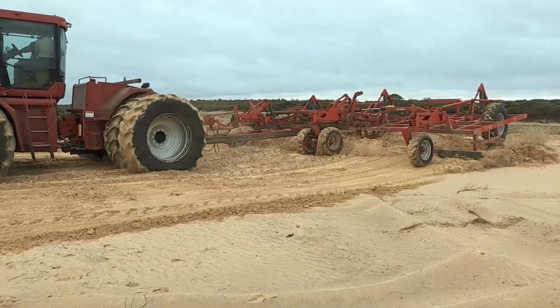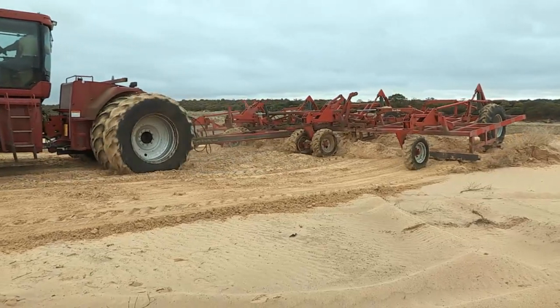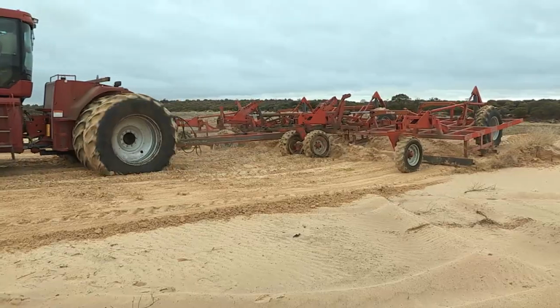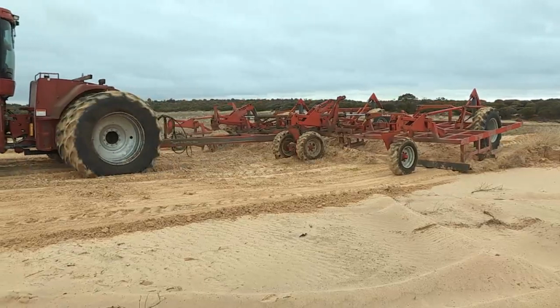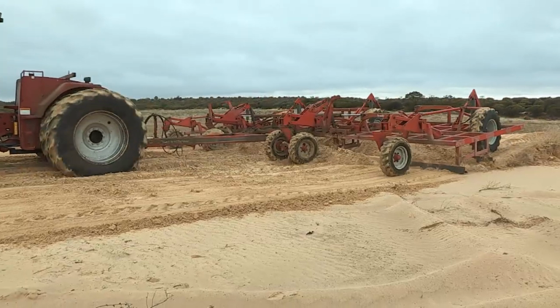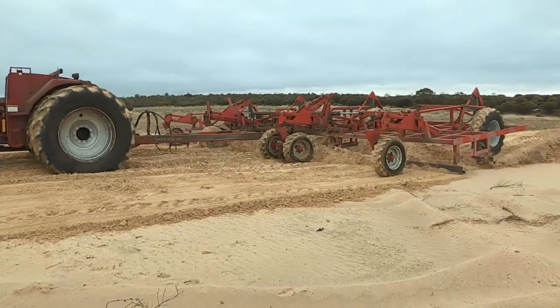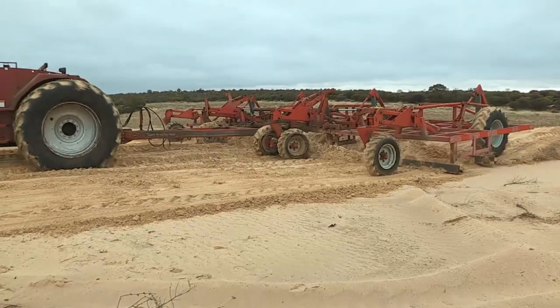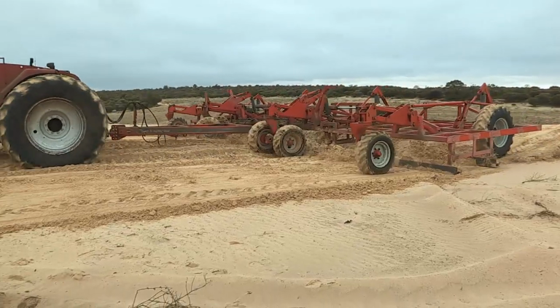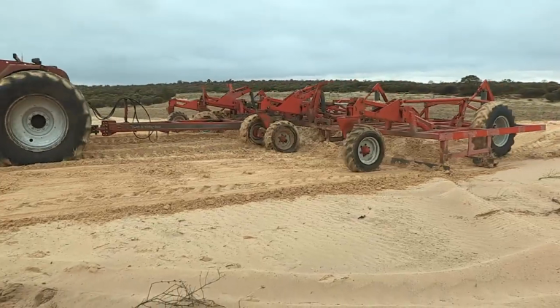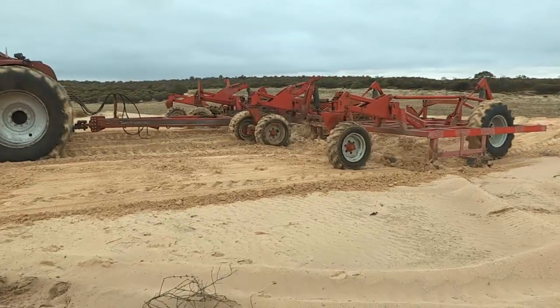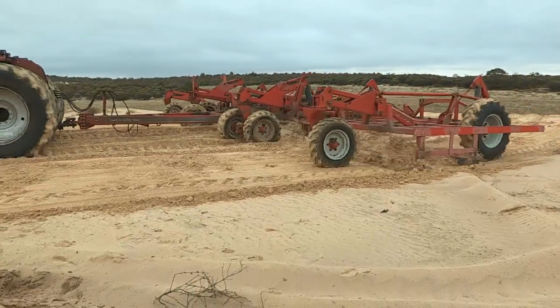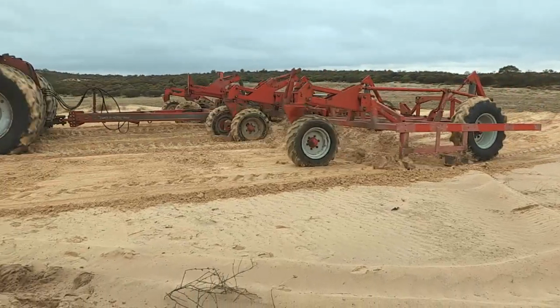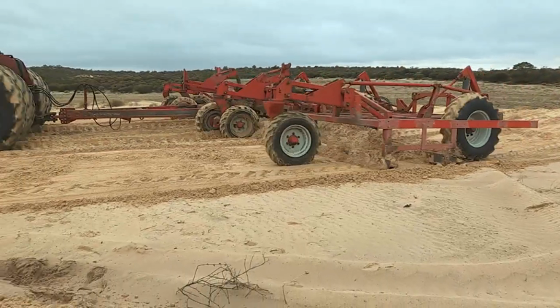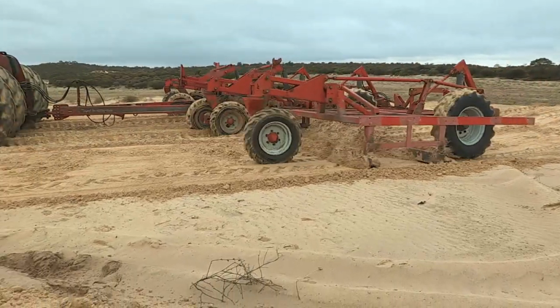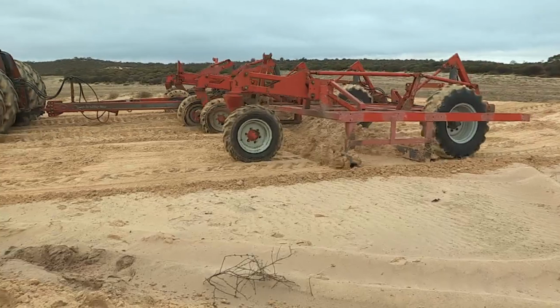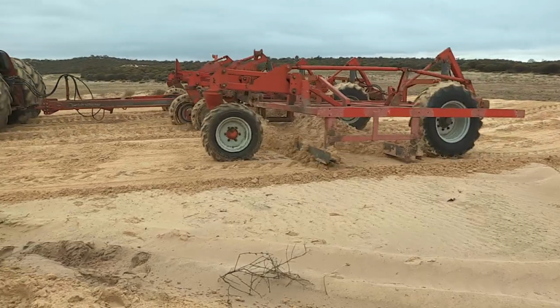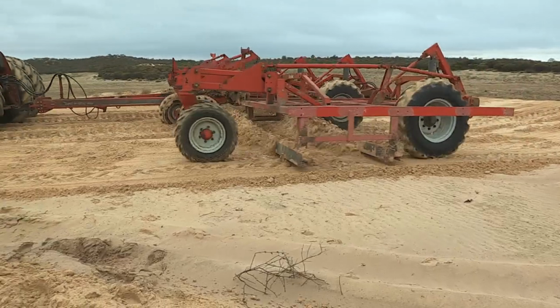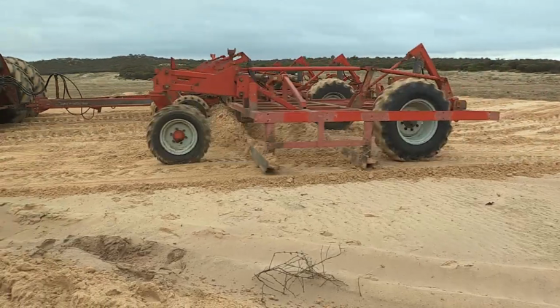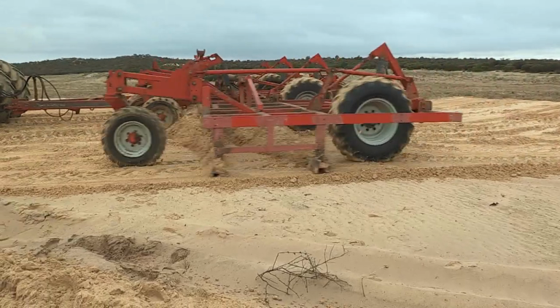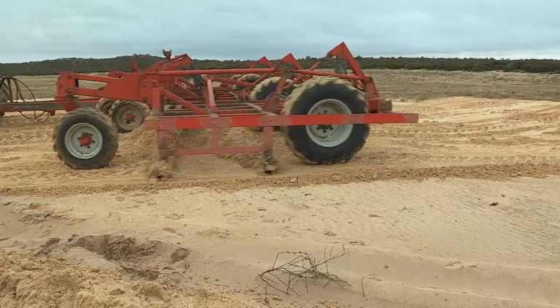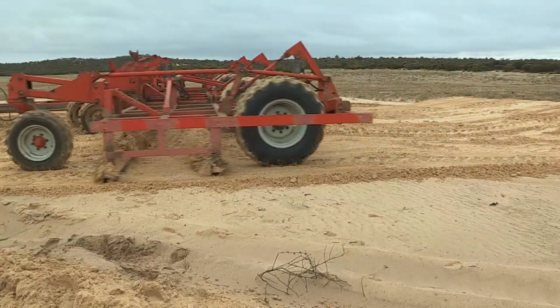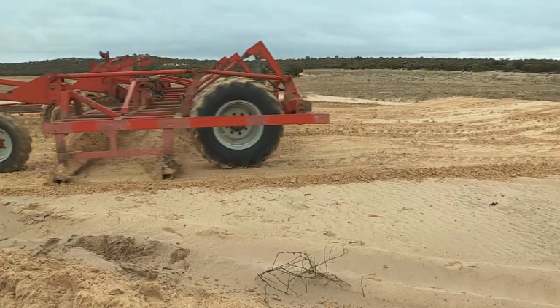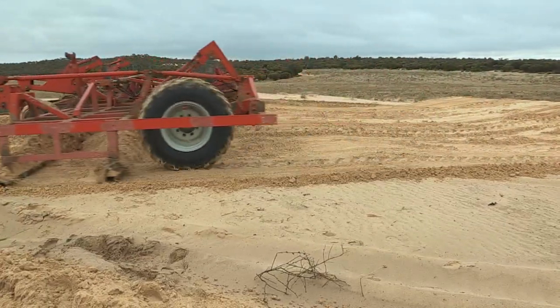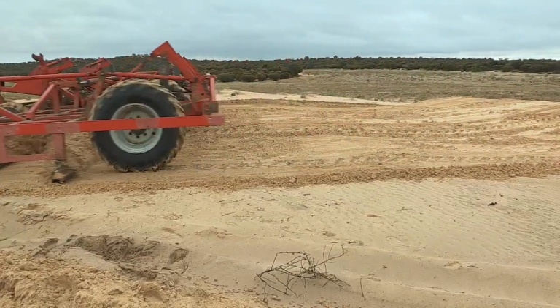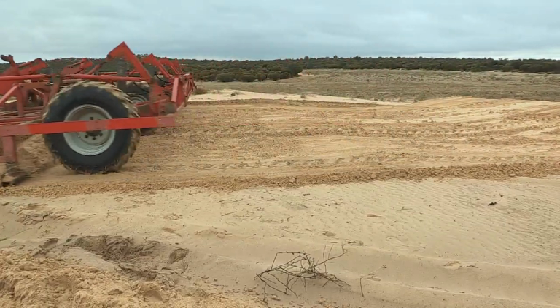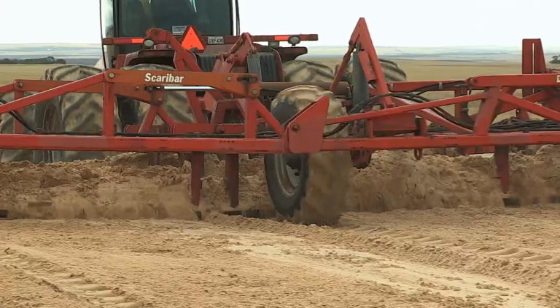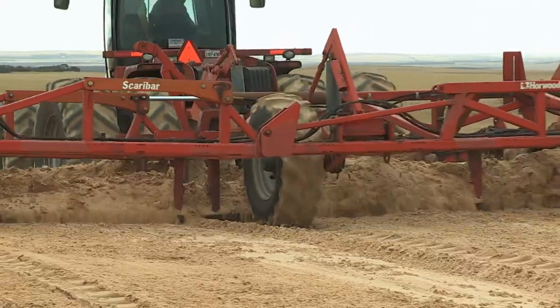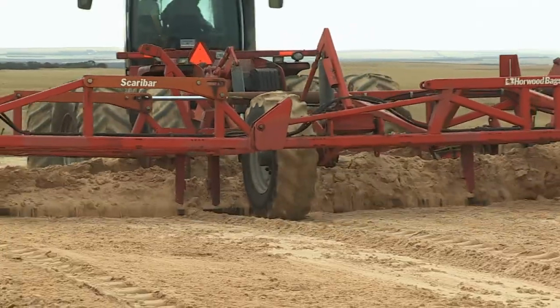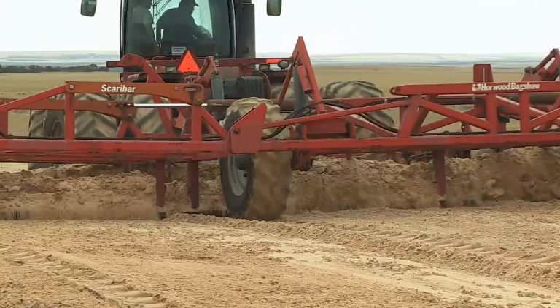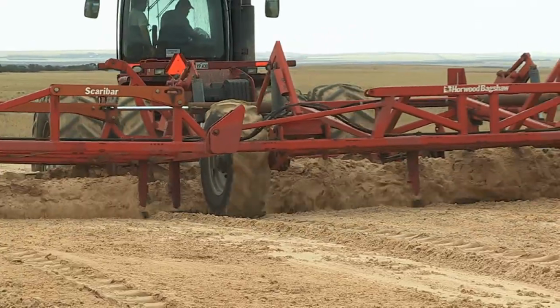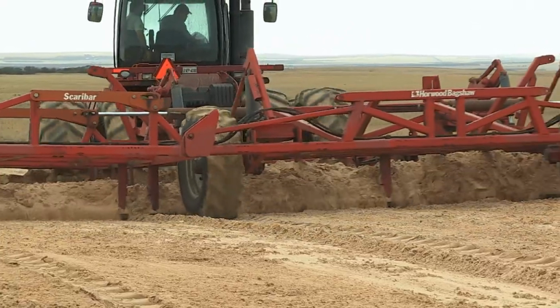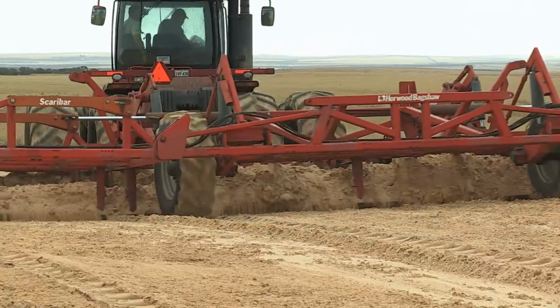We've recovered areas and we've brought them from an area that doesn't produce anything and is still prone to wind erosion to this year having about half our average yield off some of these terrible areas.